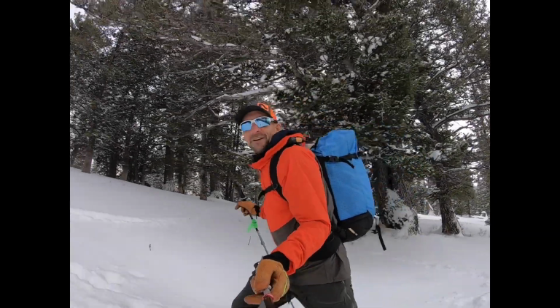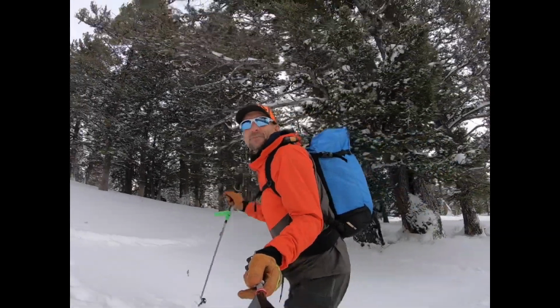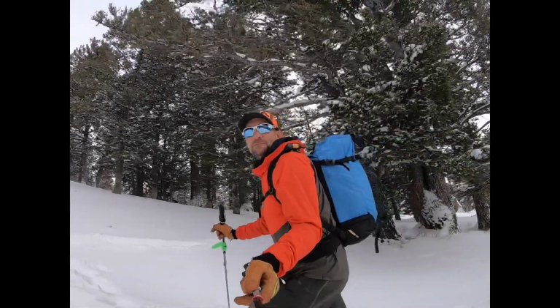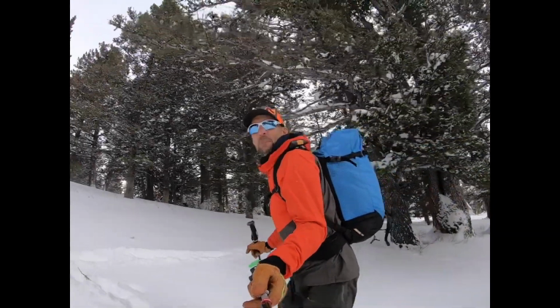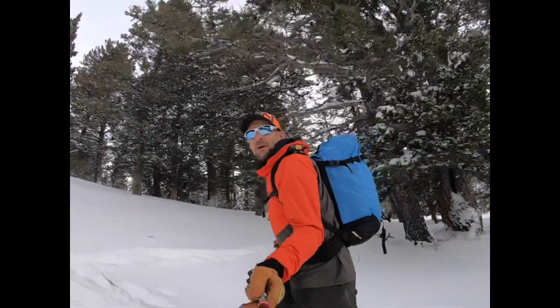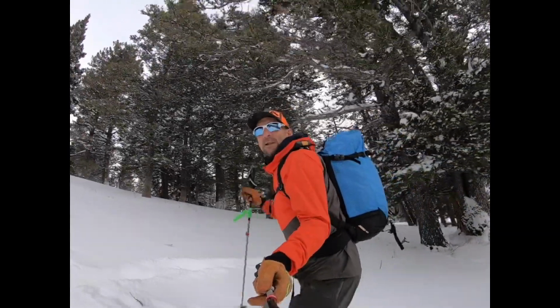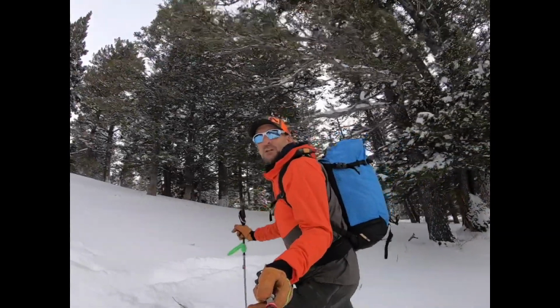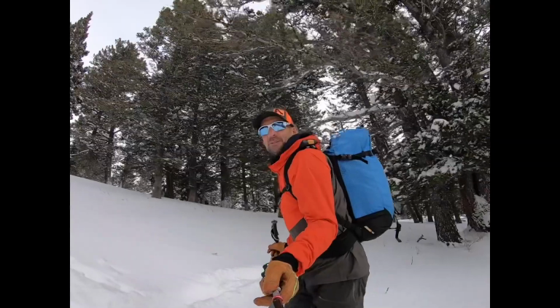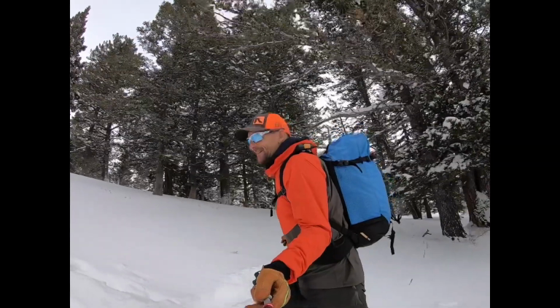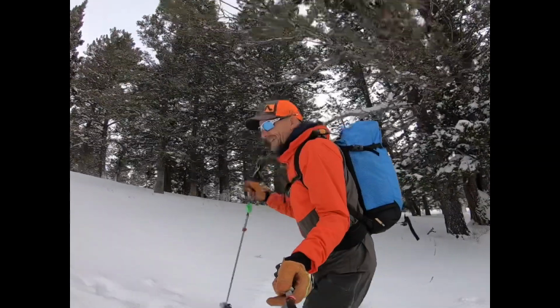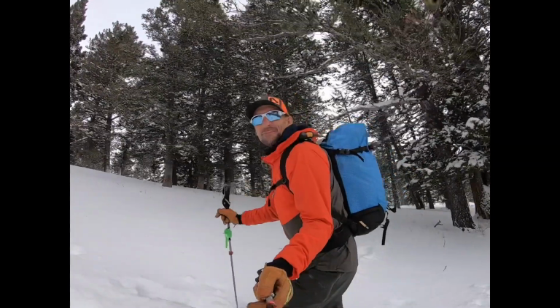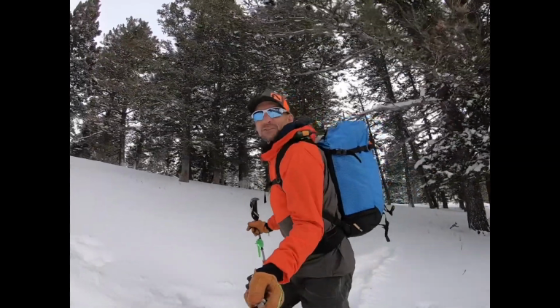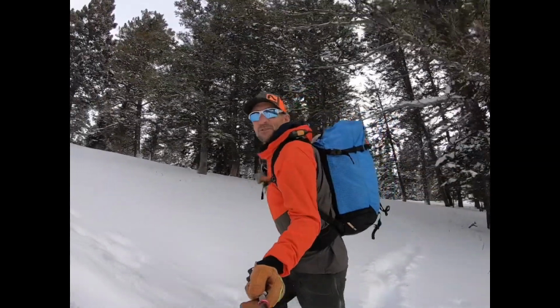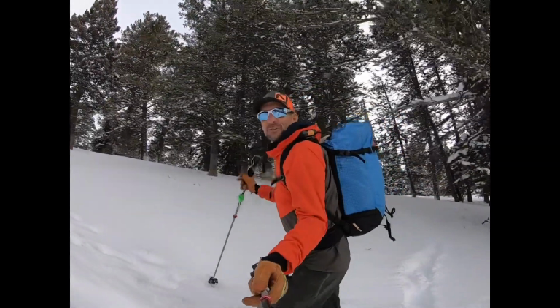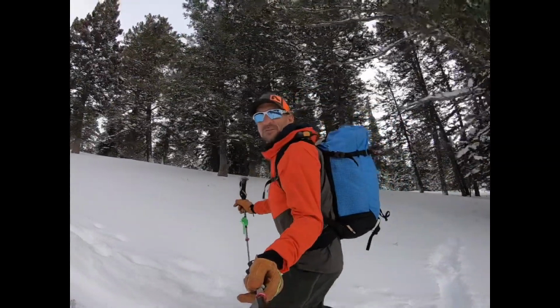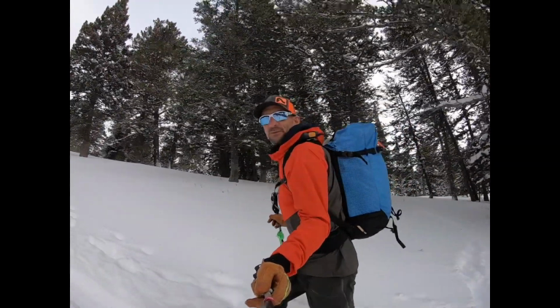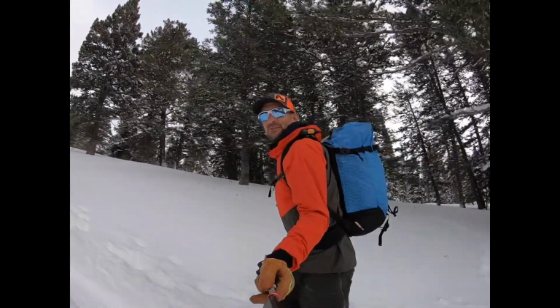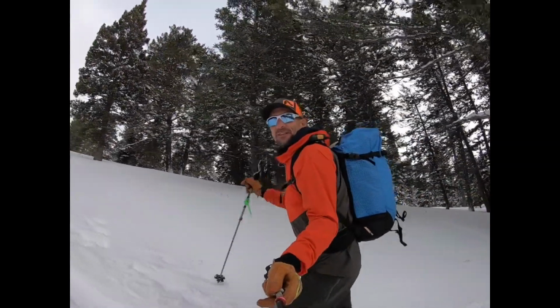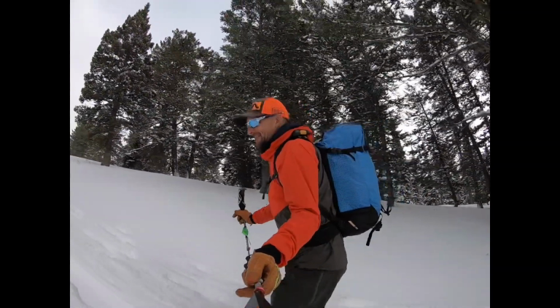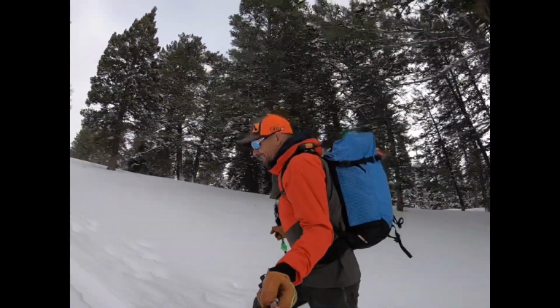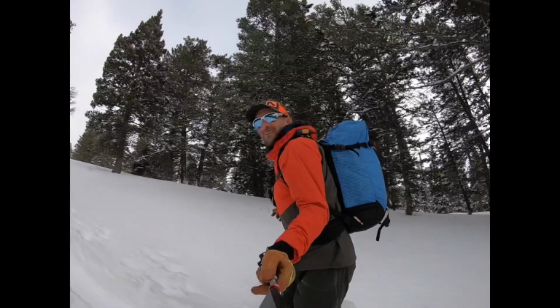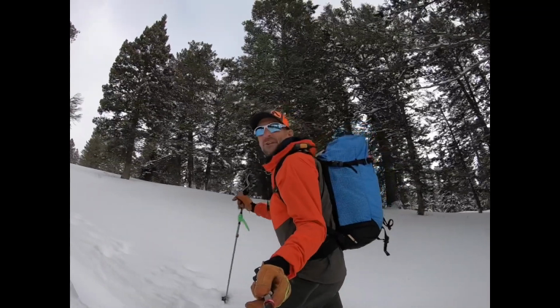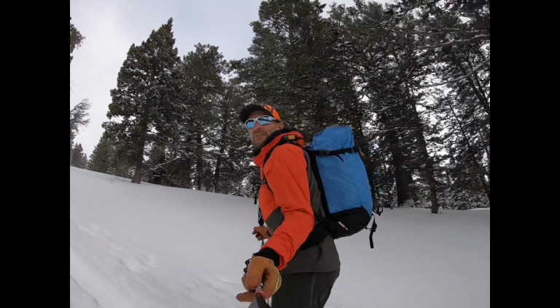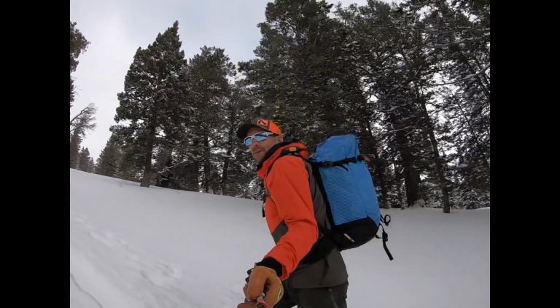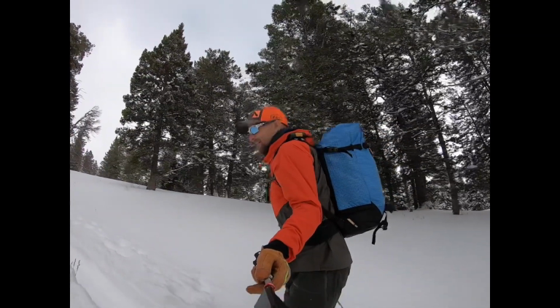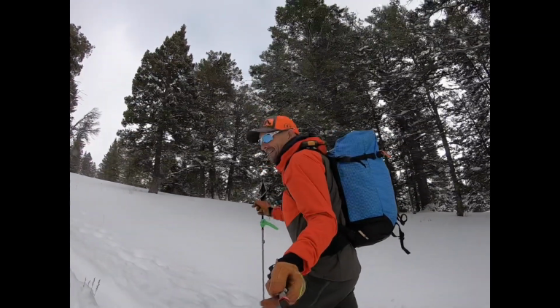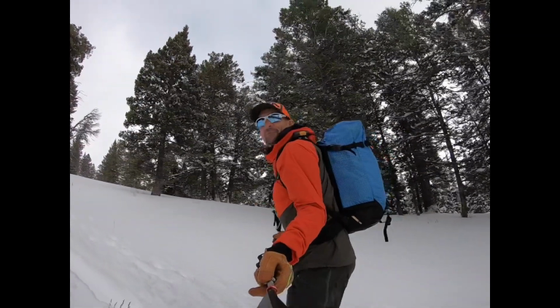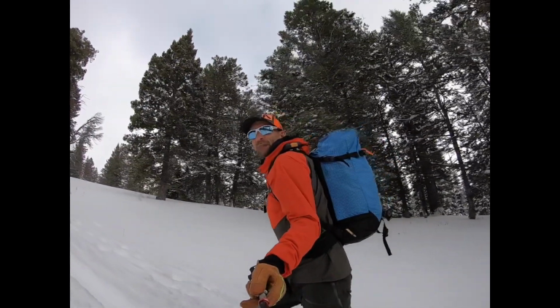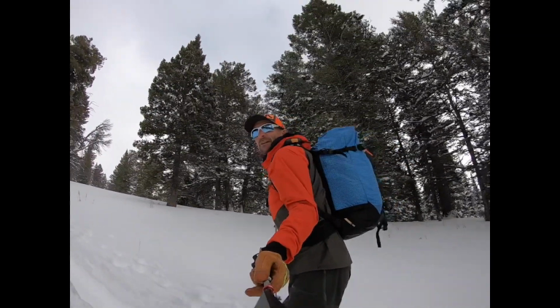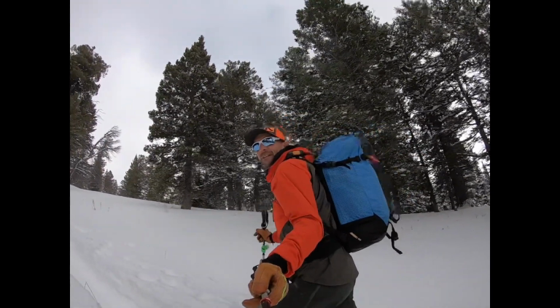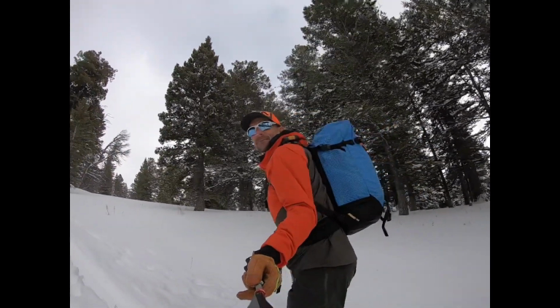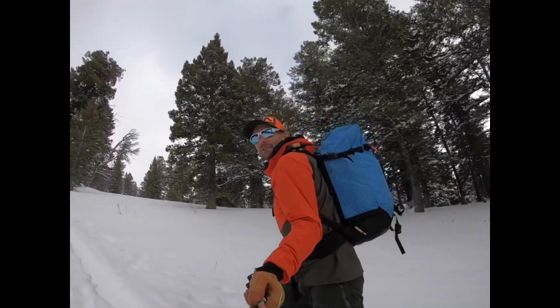Hi everyone, my name is Jake Urban and I'm coming at you from Jackson Hole Outdoor Leadership Institute. Here's another quick tip to help you live better in the backcountry.